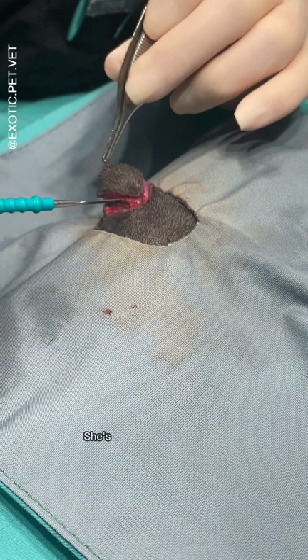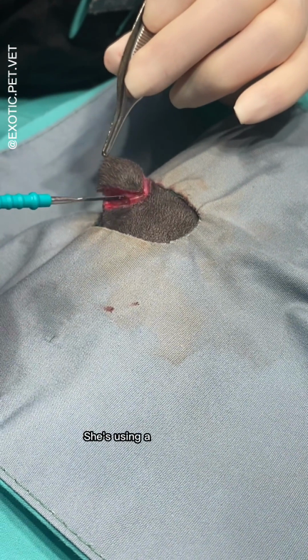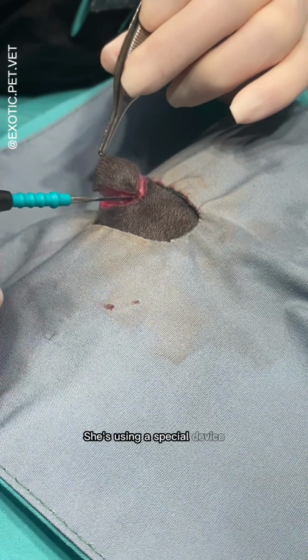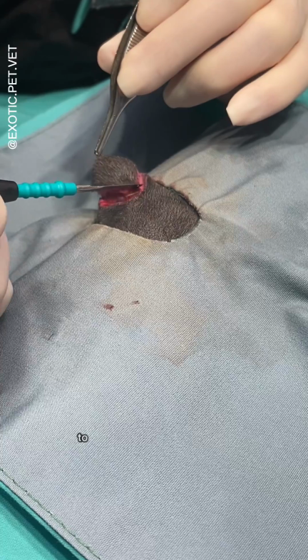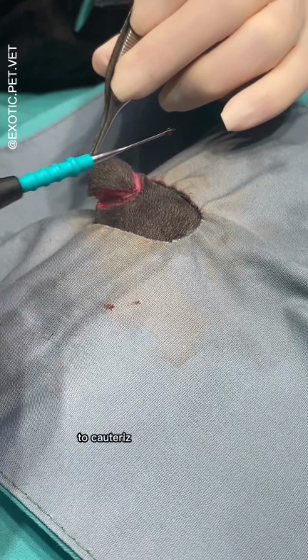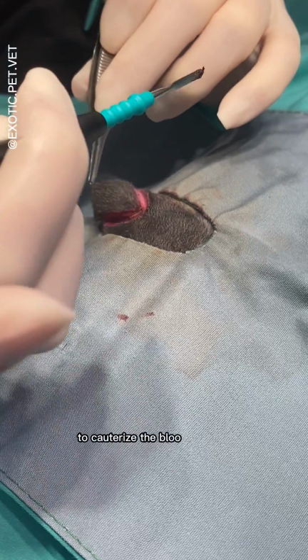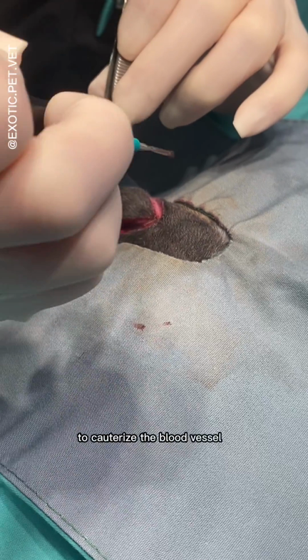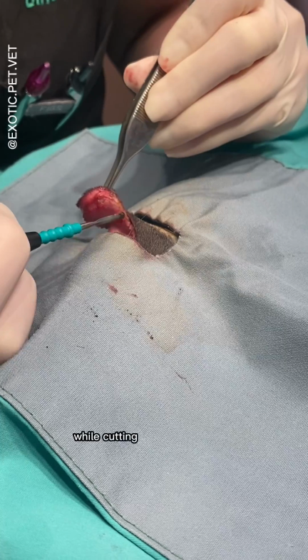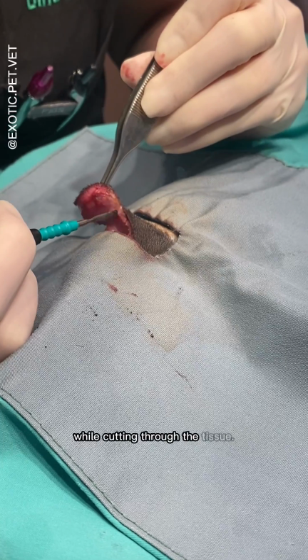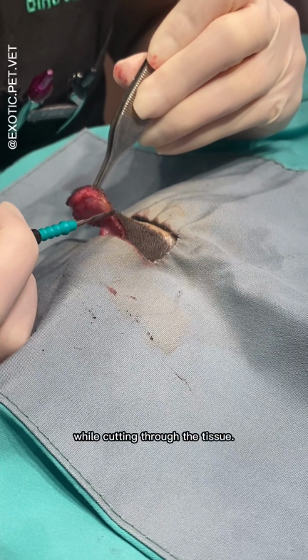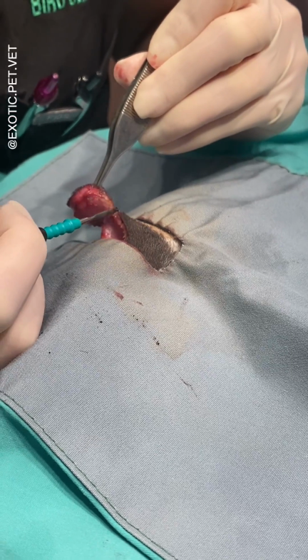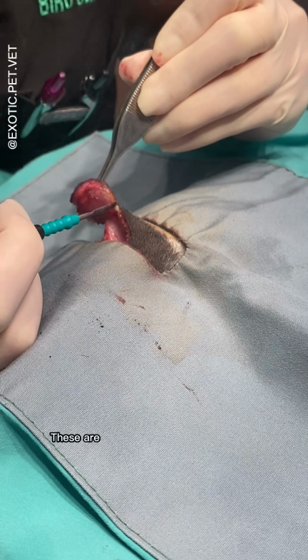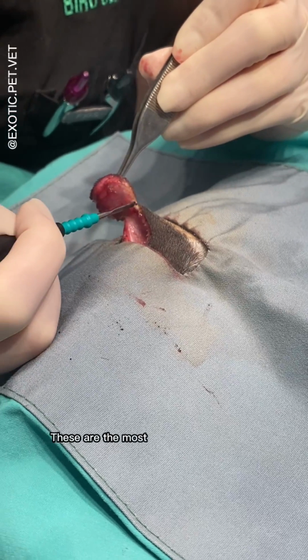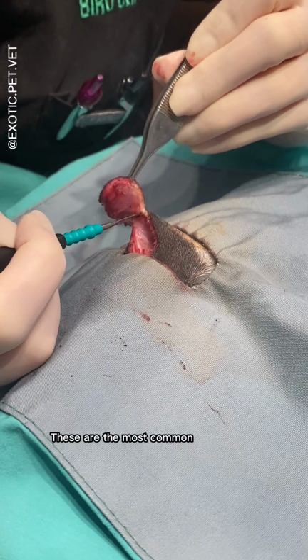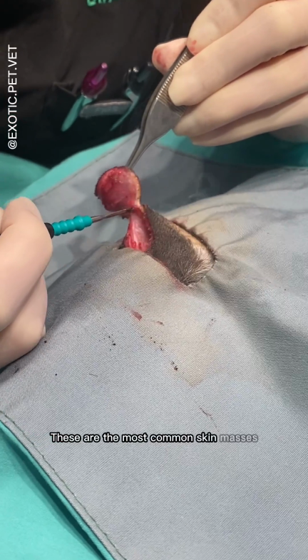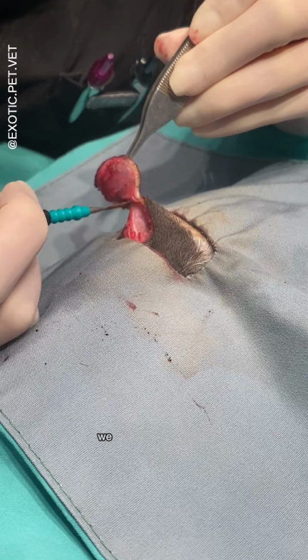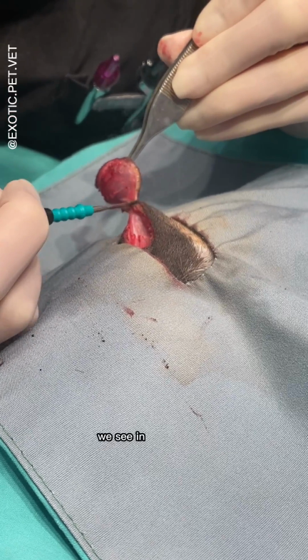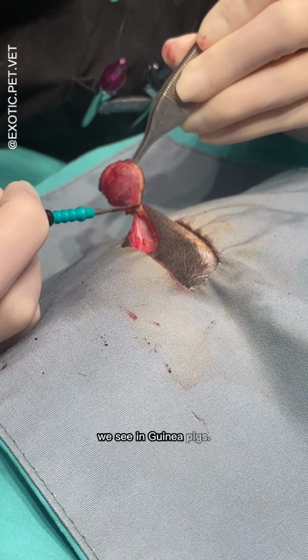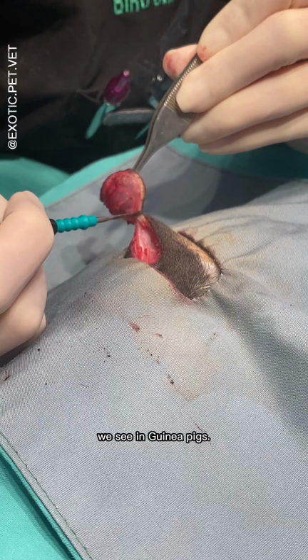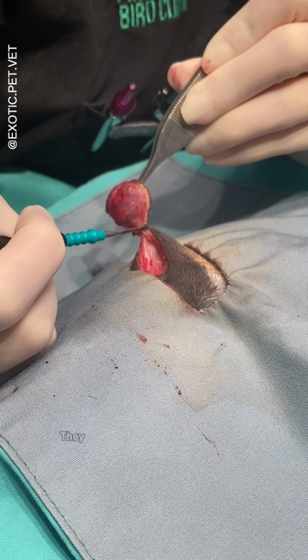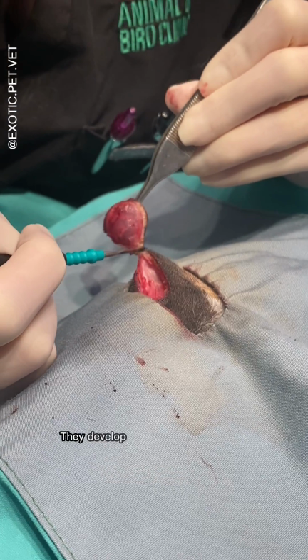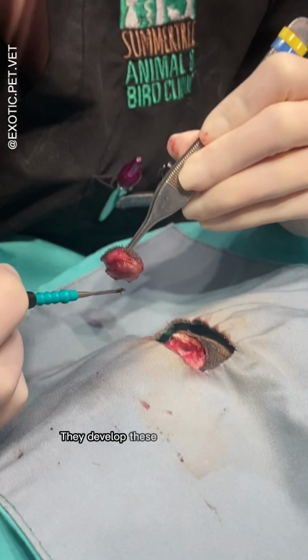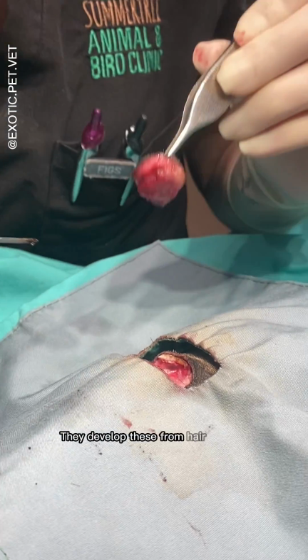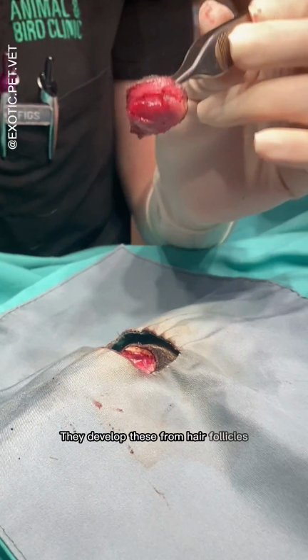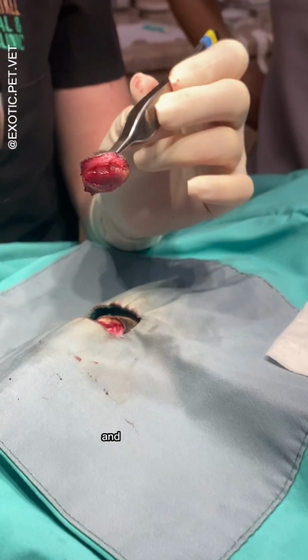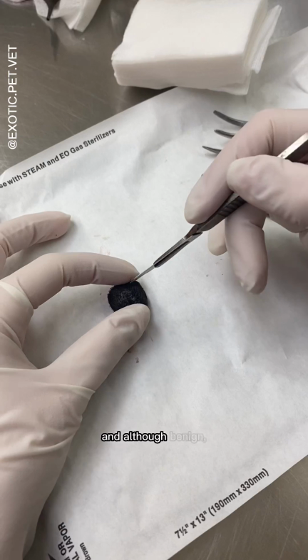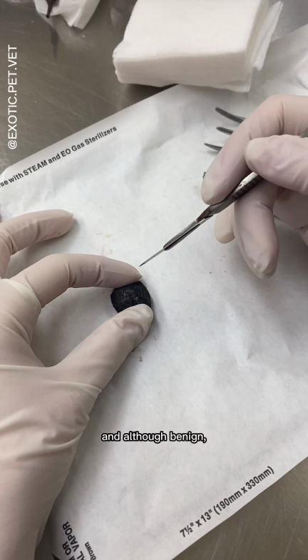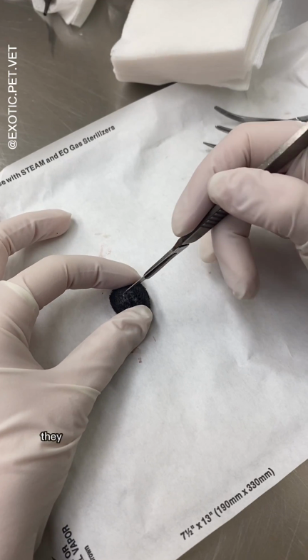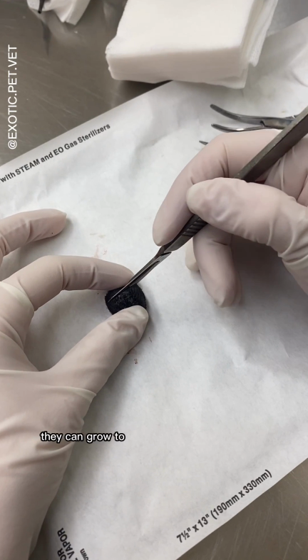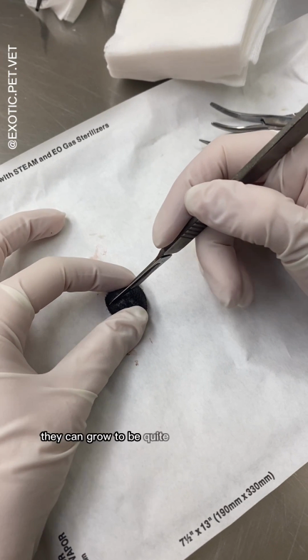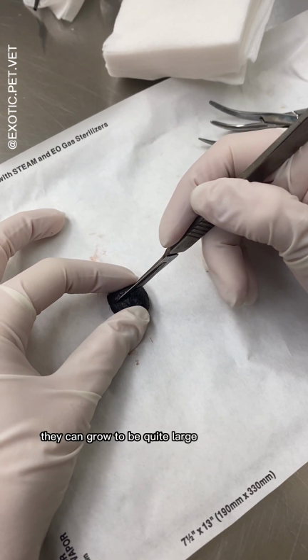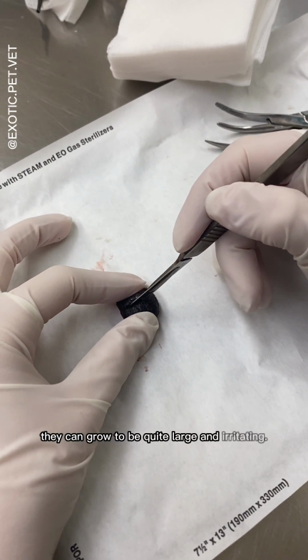She's using a special device to cauterize the blood vessels while cutting through the tissue. These are the most common skin masses we see in guinea pigs. They develop these from hair follicles, and although benign, they can grow to be quite large and irritating.